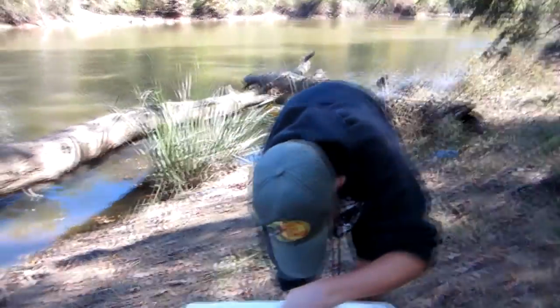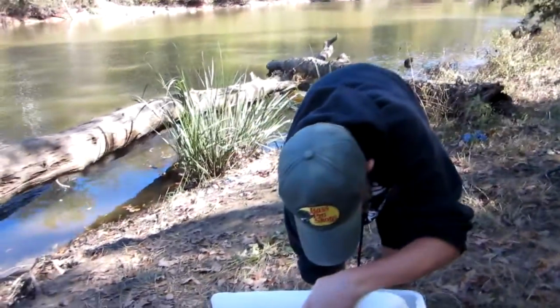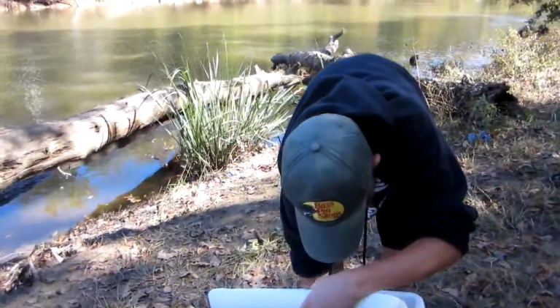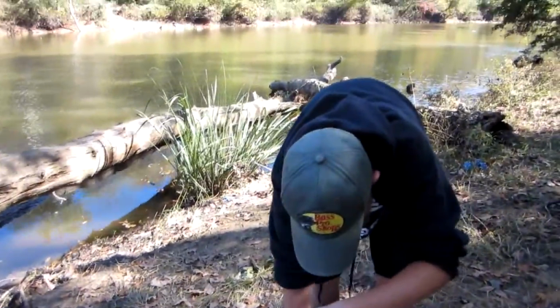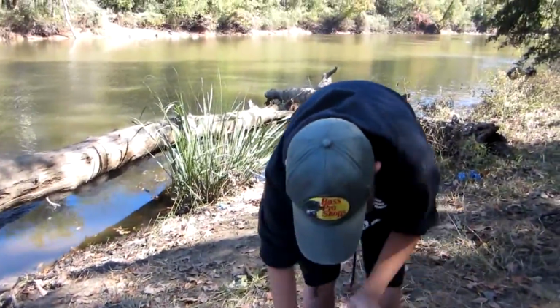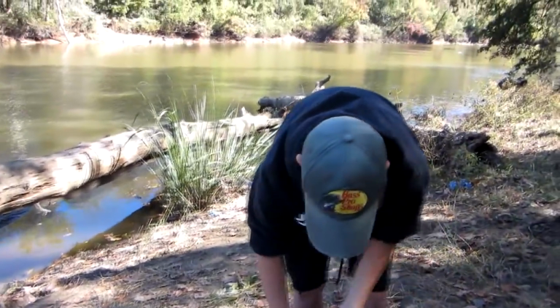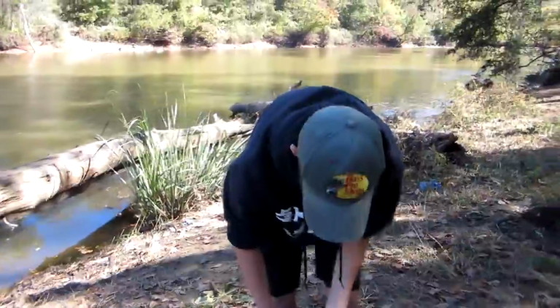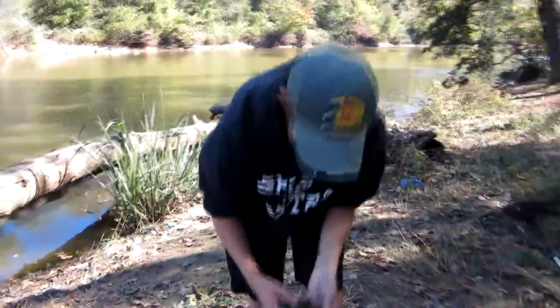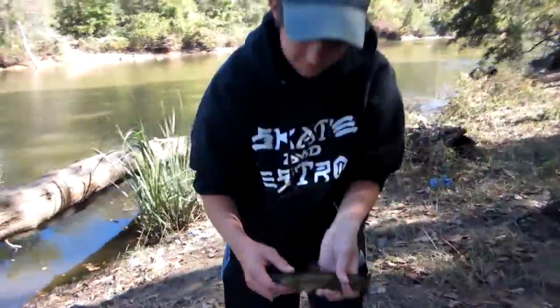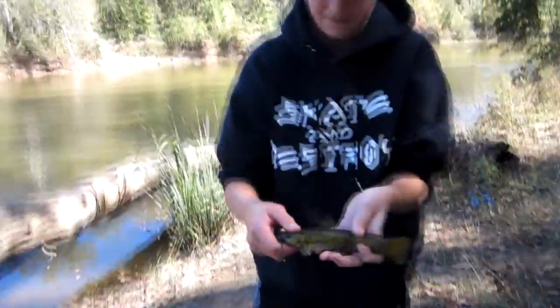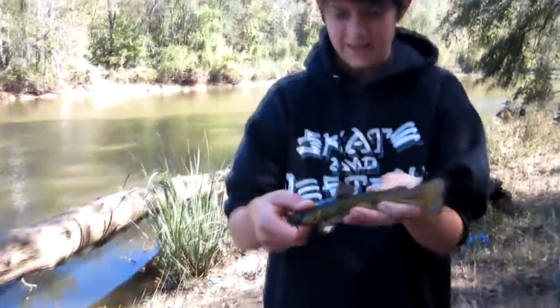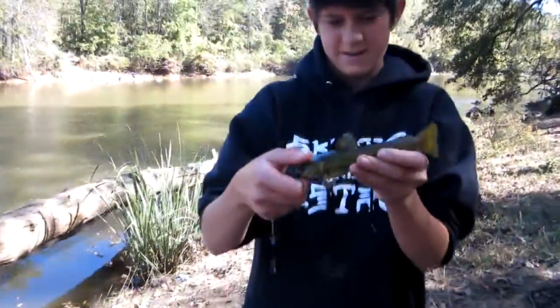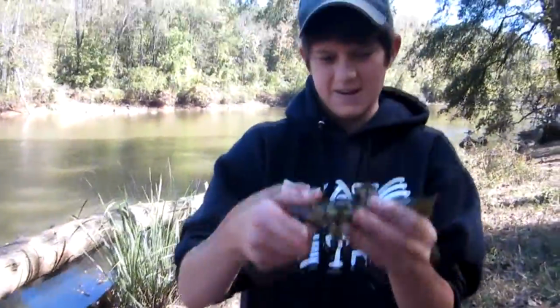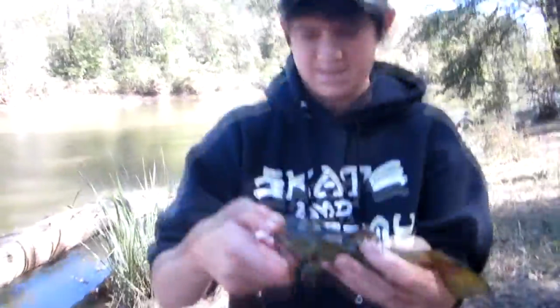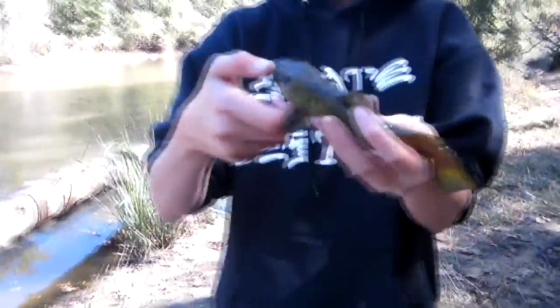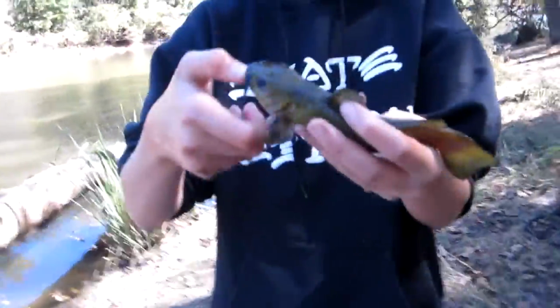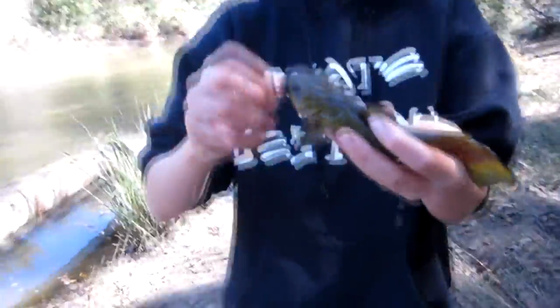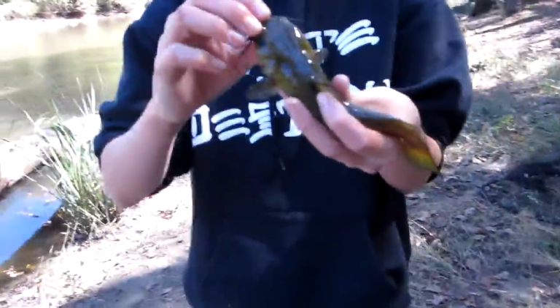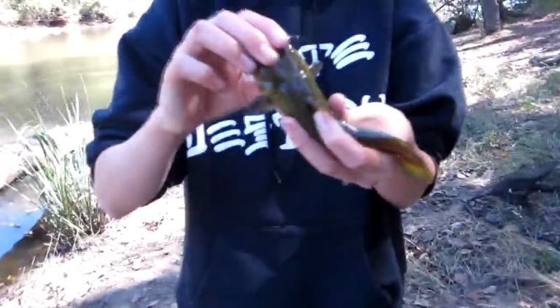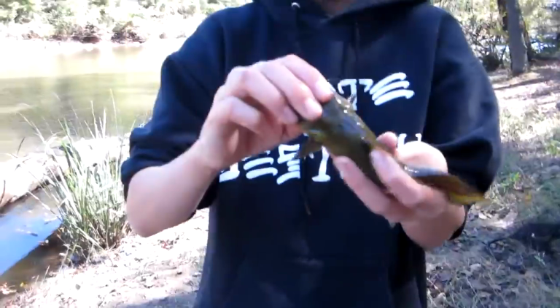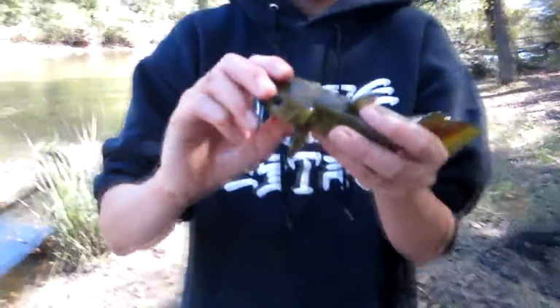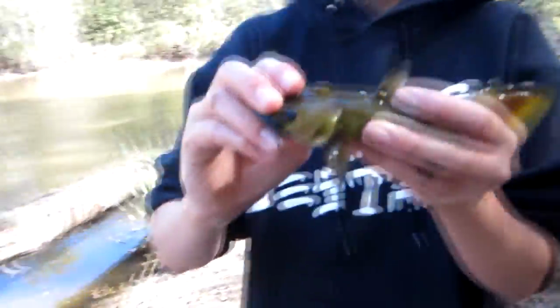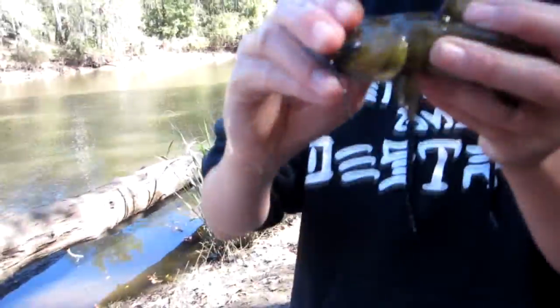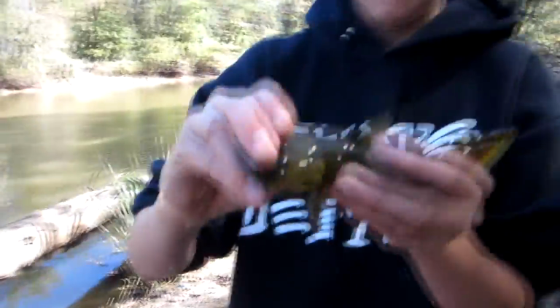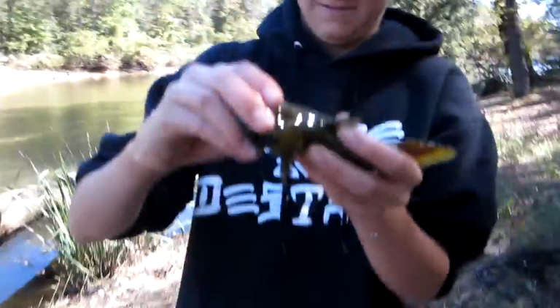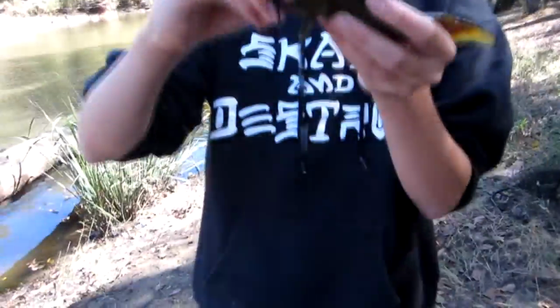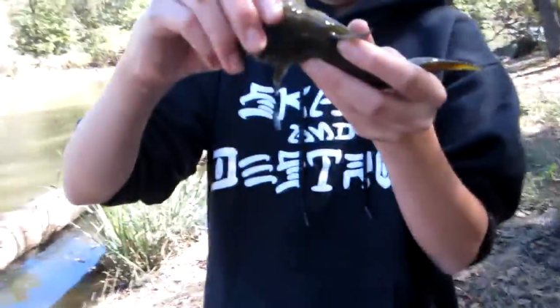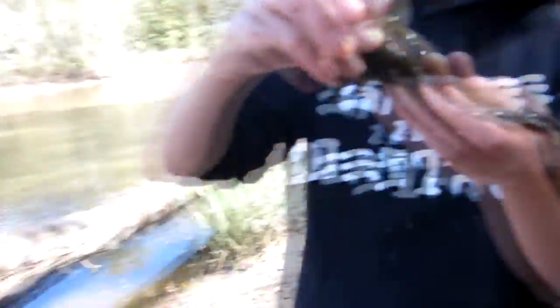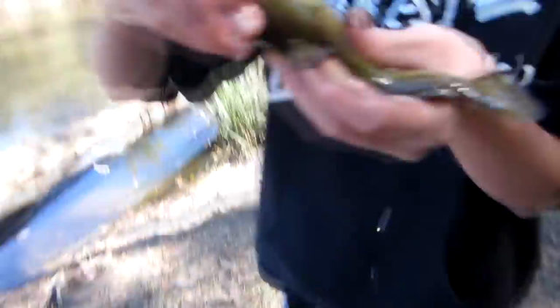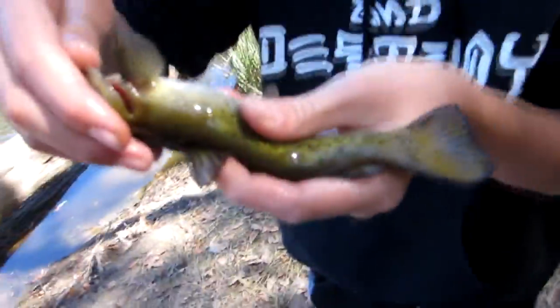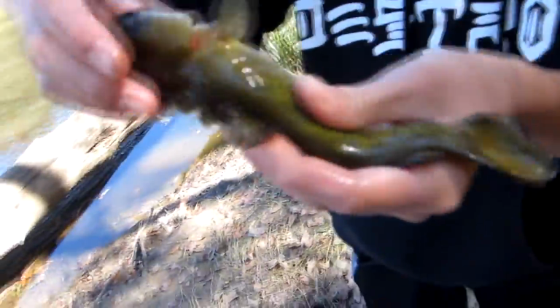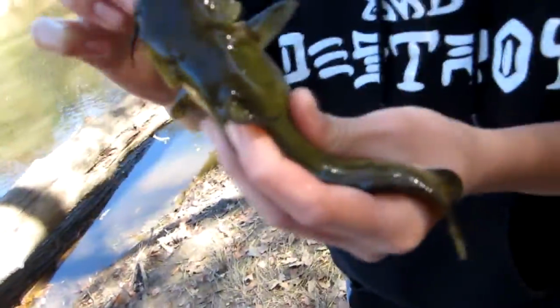I just hooked something pretty nice but it came right off. This is a baby flathead right here. I think it's a baby flathead — it is a baby flathead, there's no think to it. You can tell by the scale; it's got all these nice colors on it.